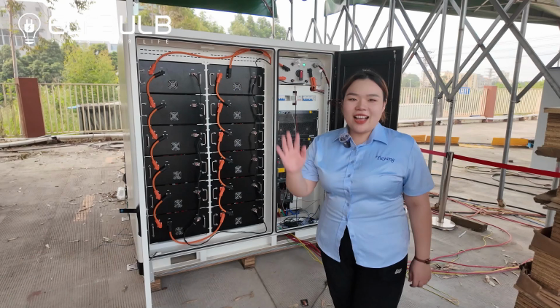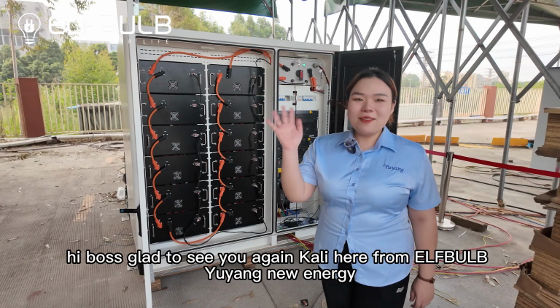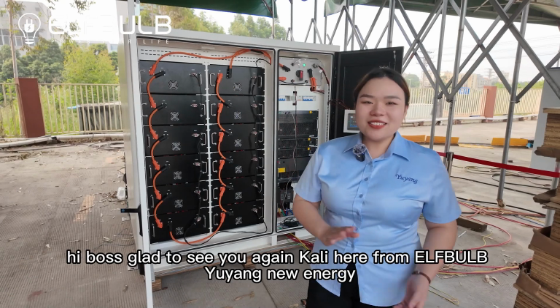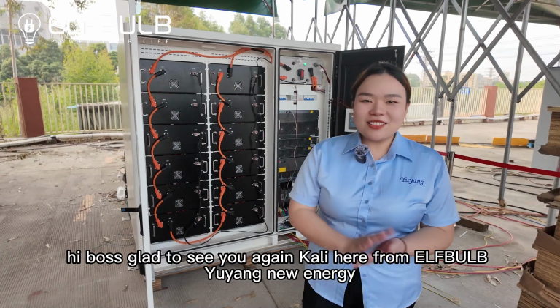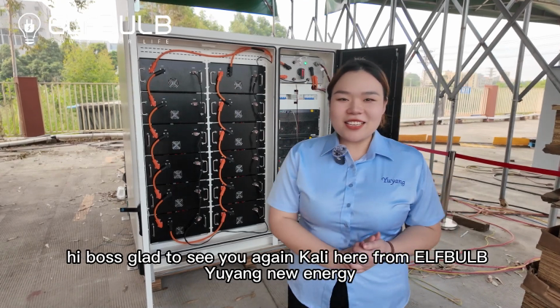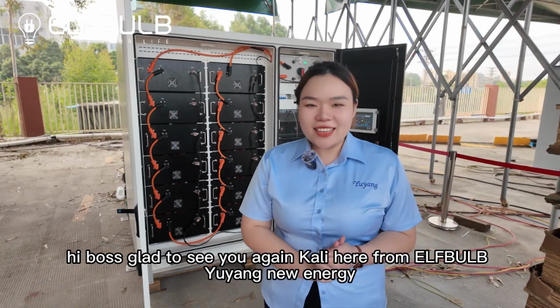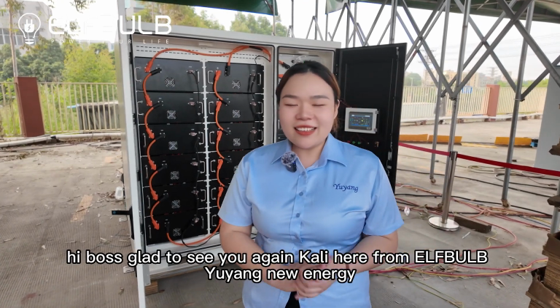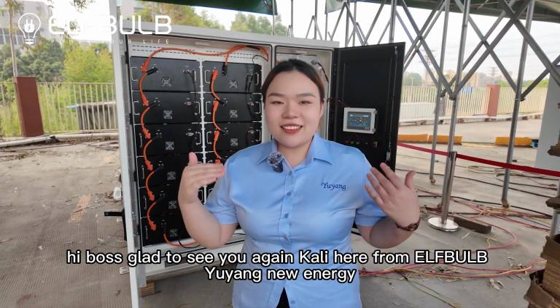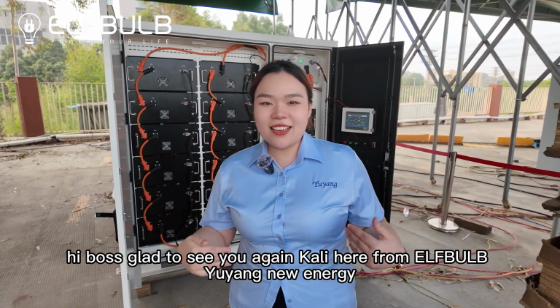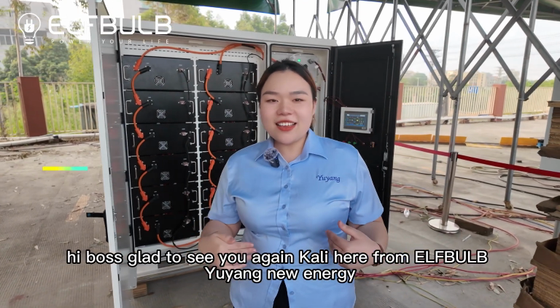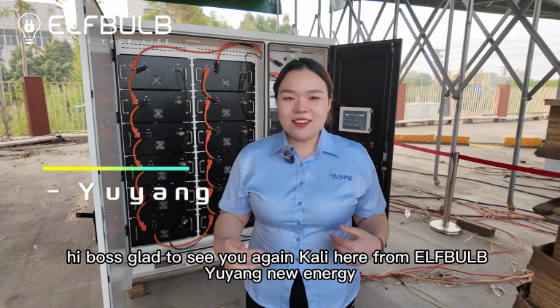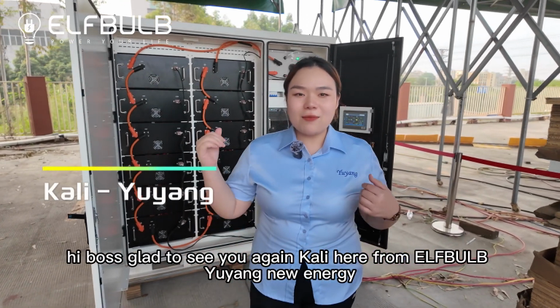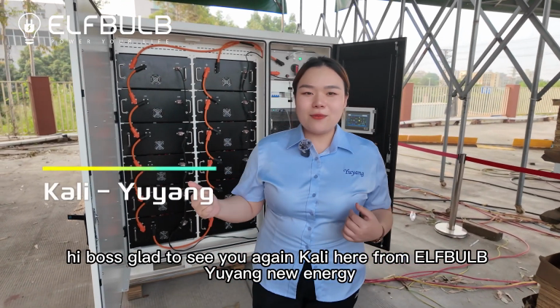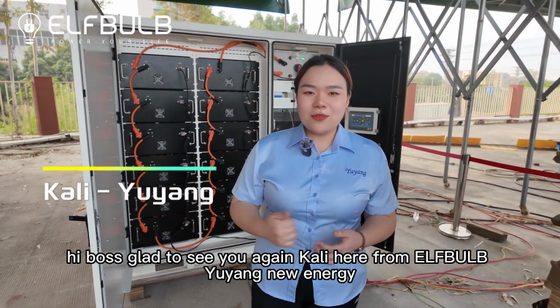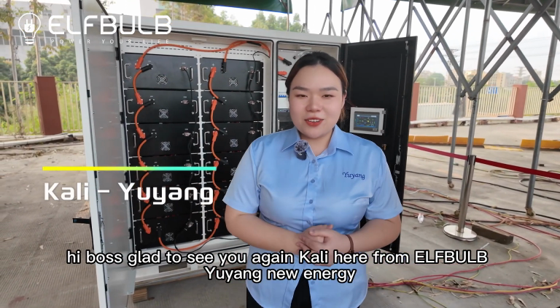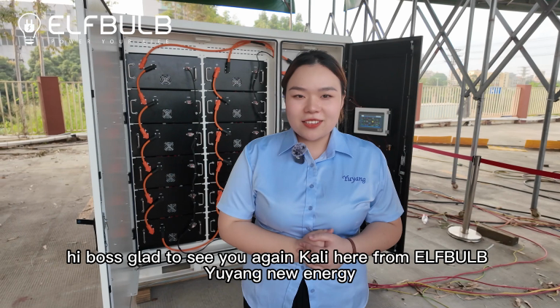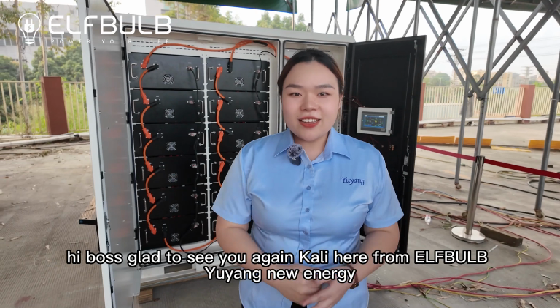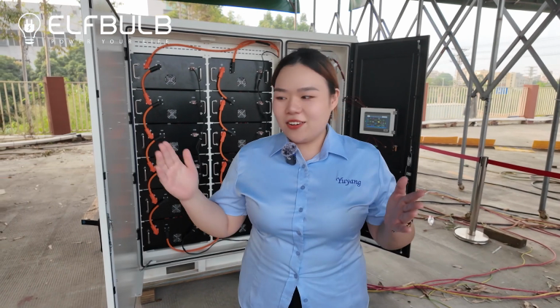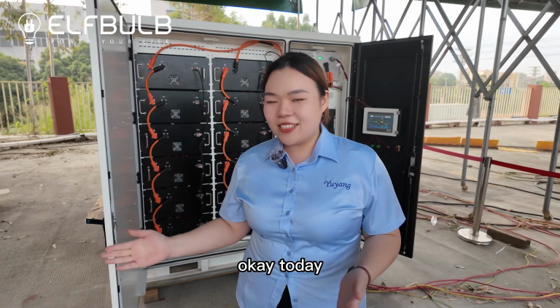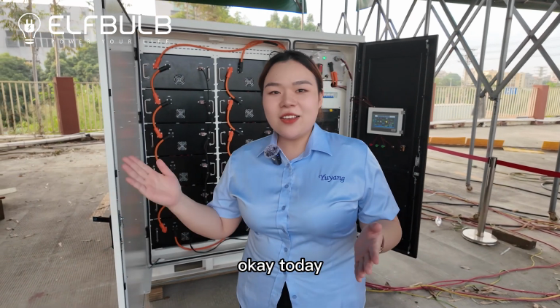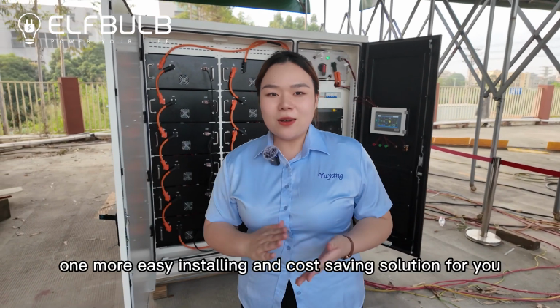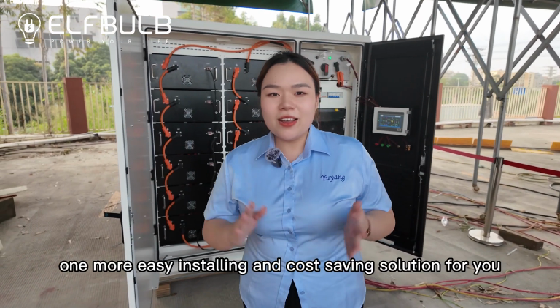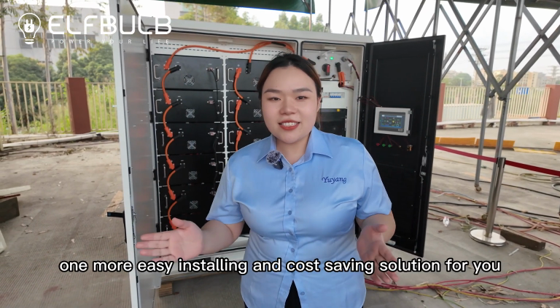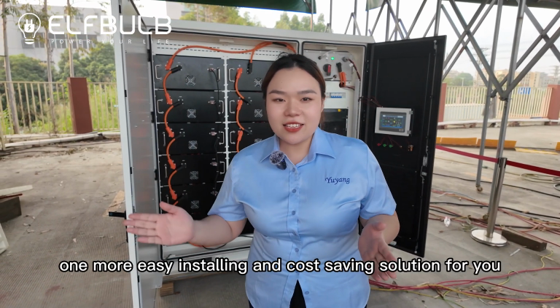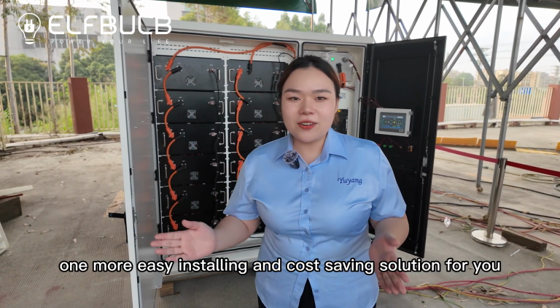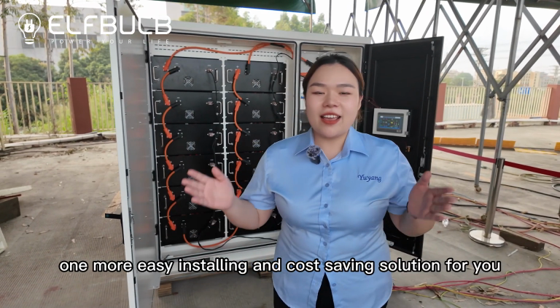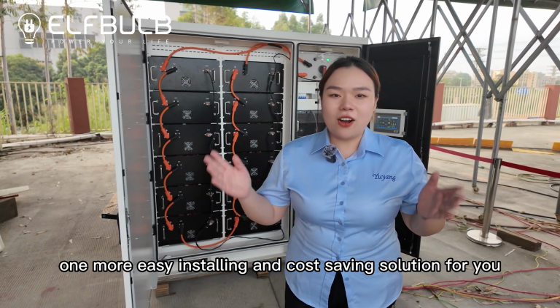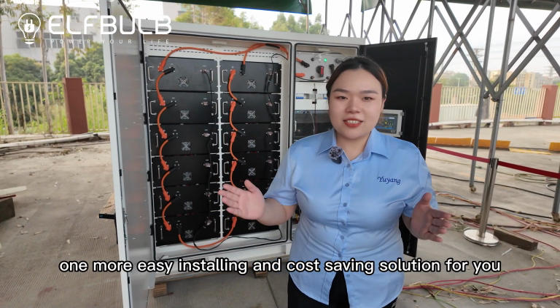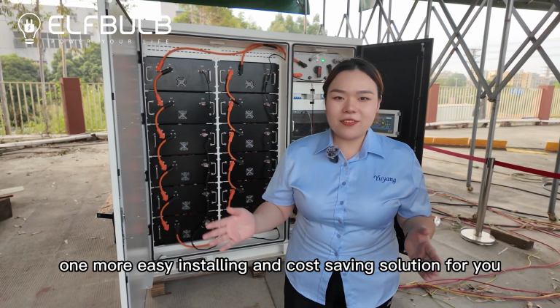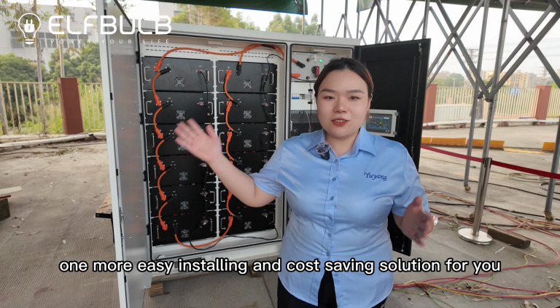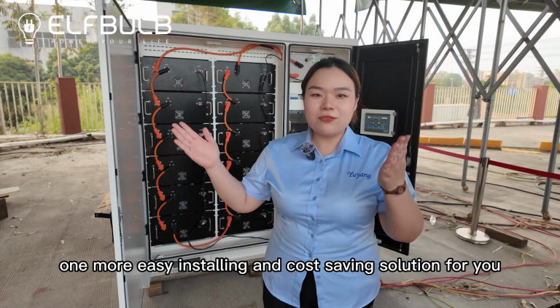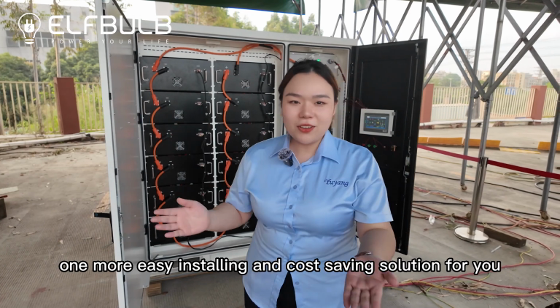Hi, Boss! Glad to see you again. Hikari here from F5 Yuyang Neo Energy. Today, one more easy installing and cost-saving solution for you.